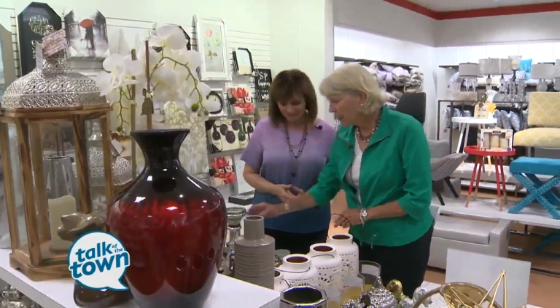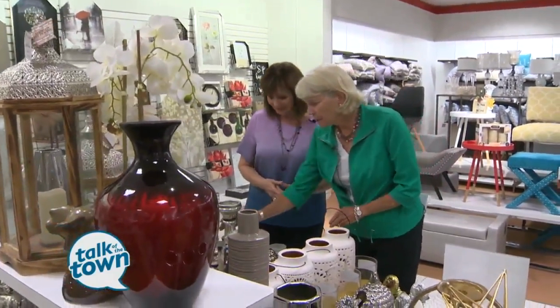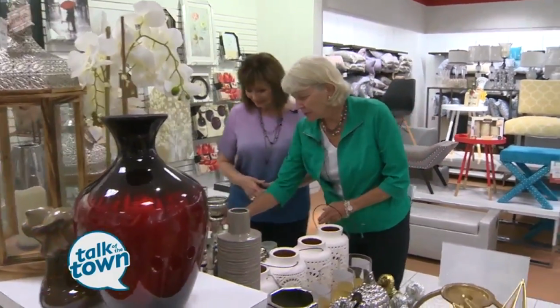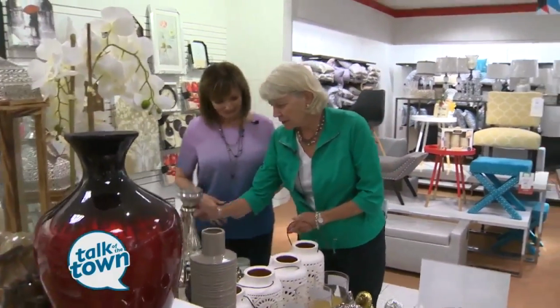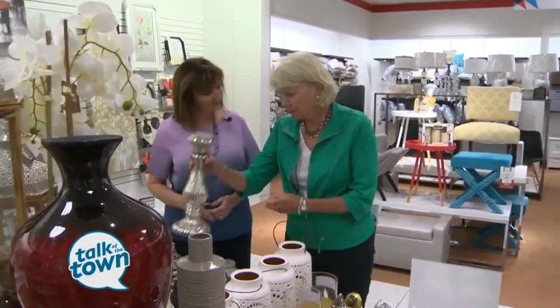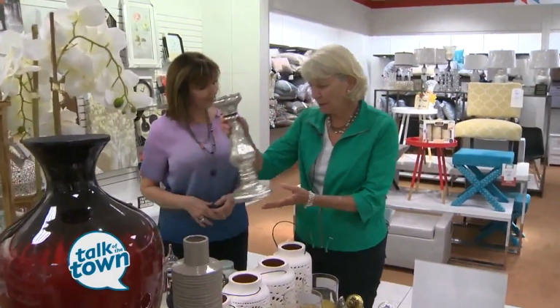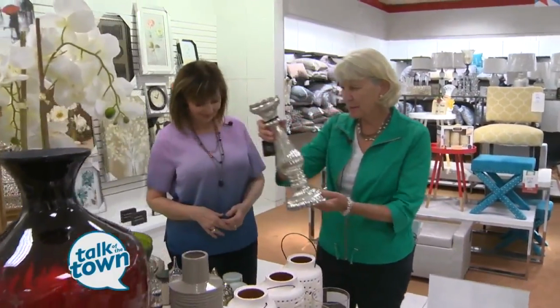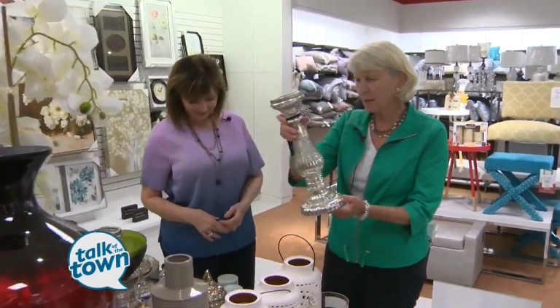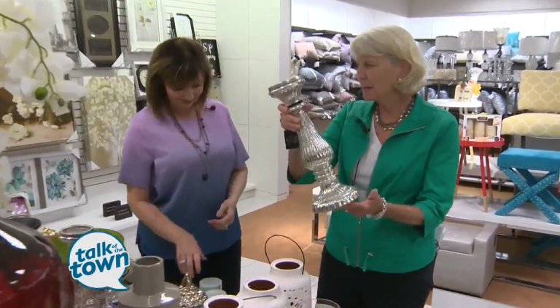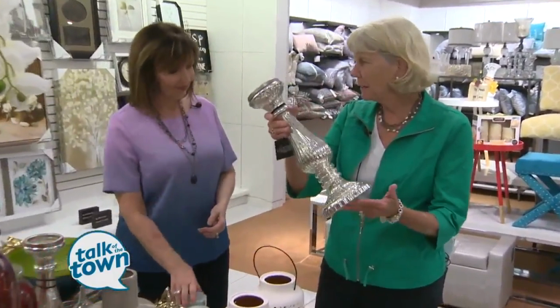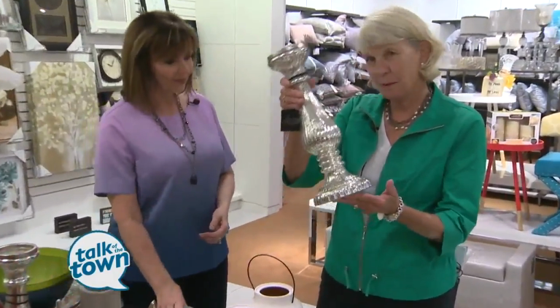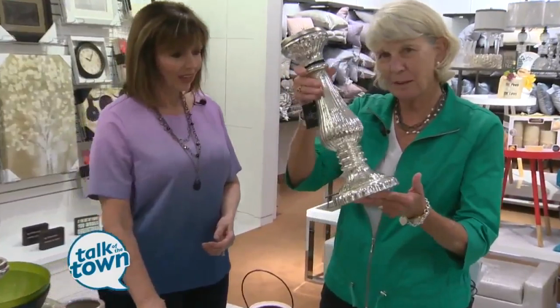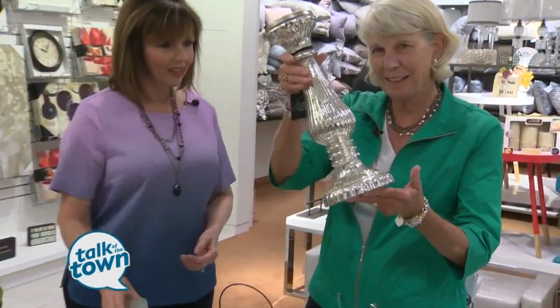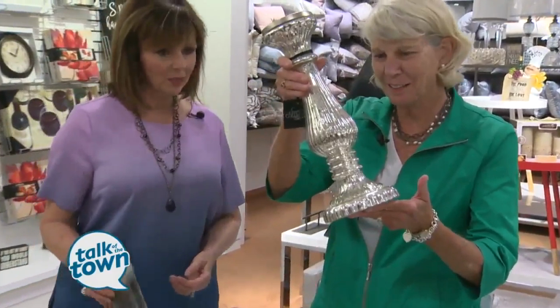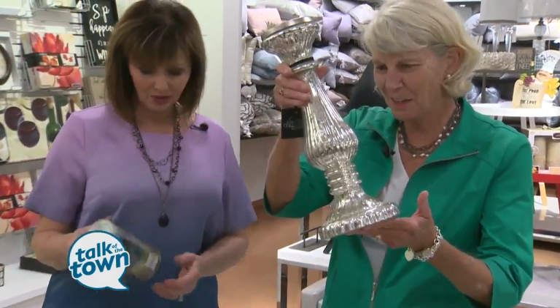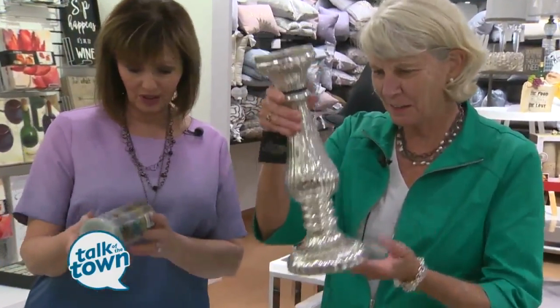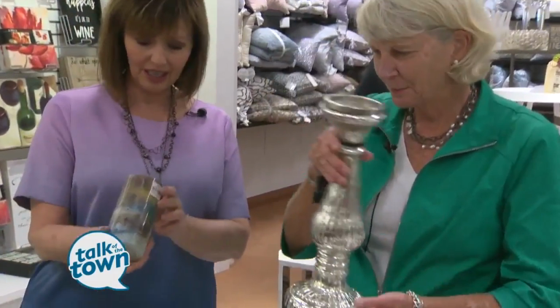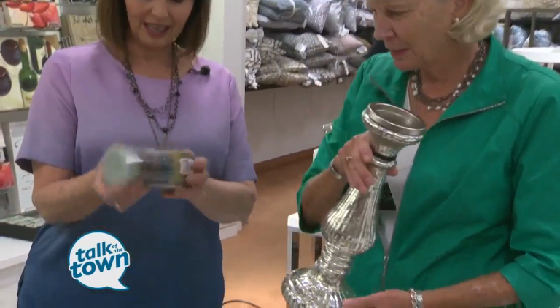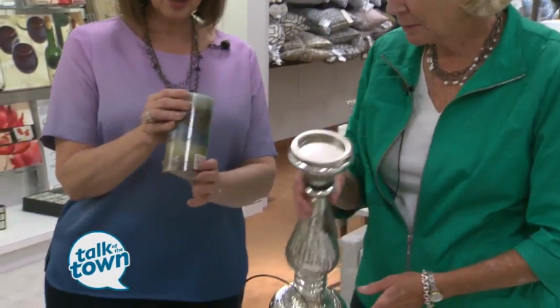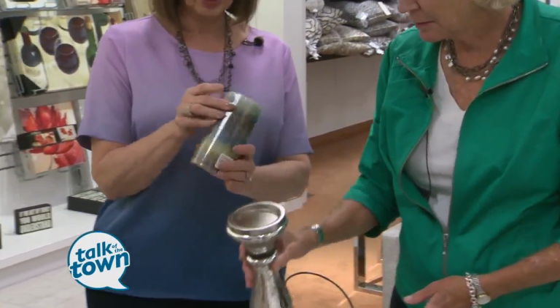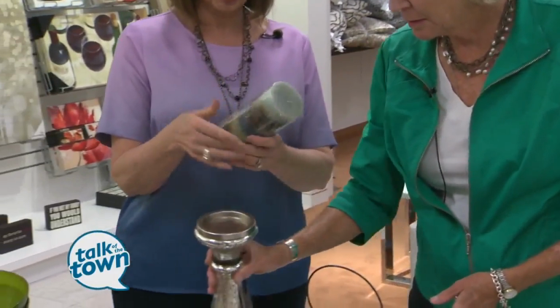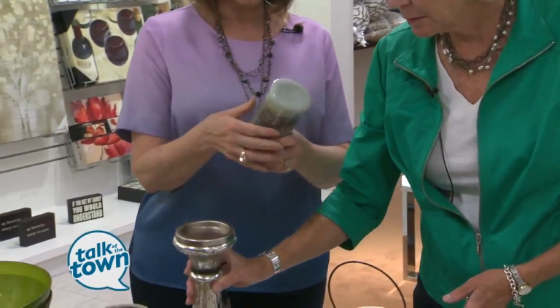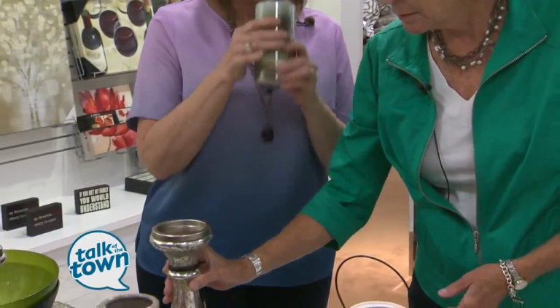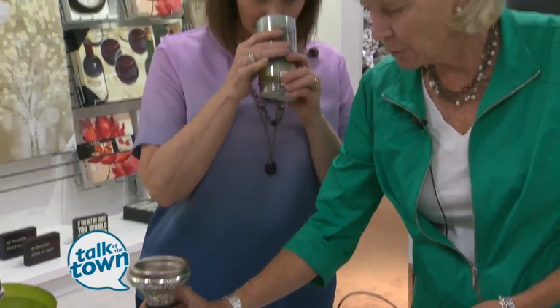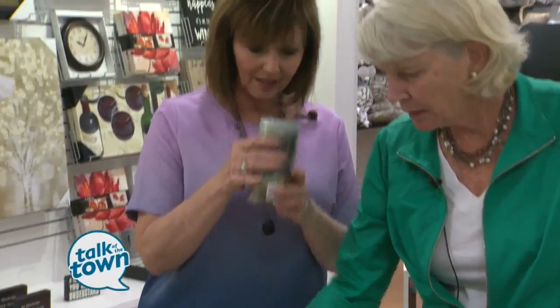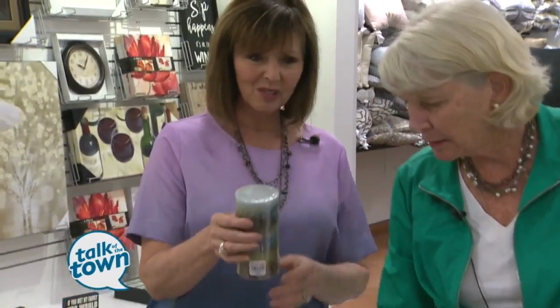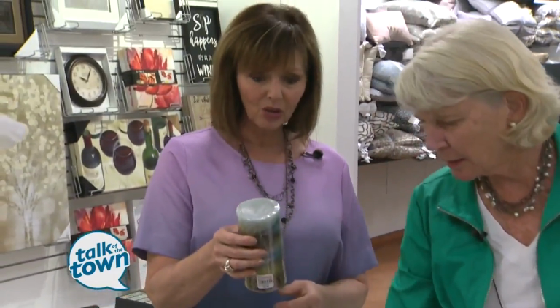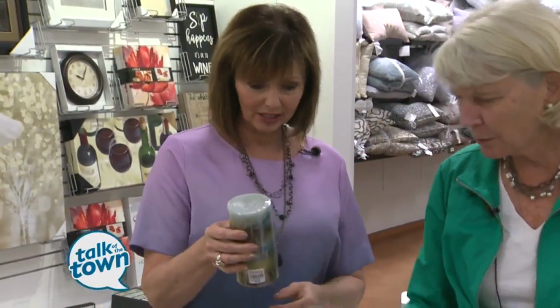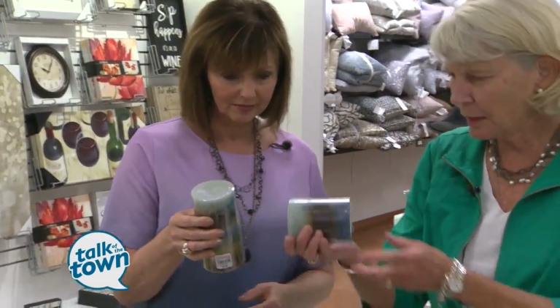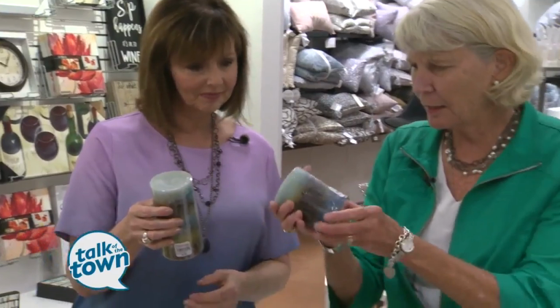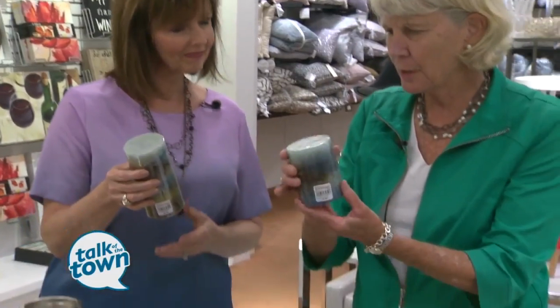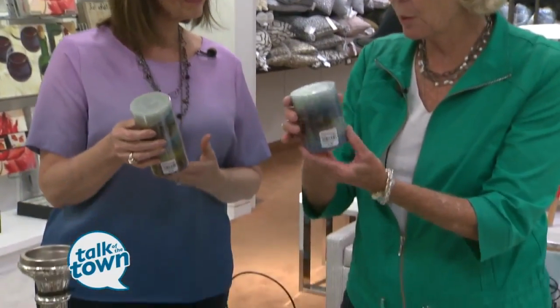The home decor section is great. This is only $9.99 — look at that. And the candles are really affordable, too. They're $4.99 and $3.99 for this small one.